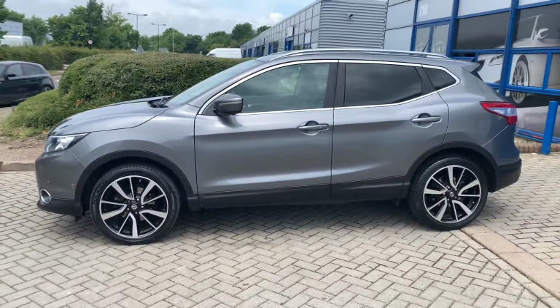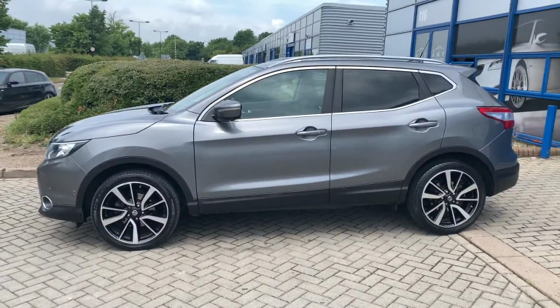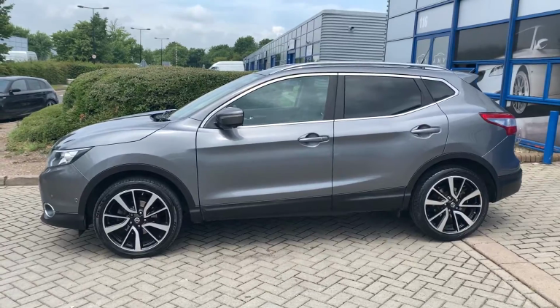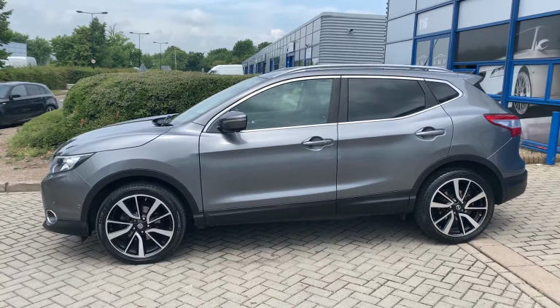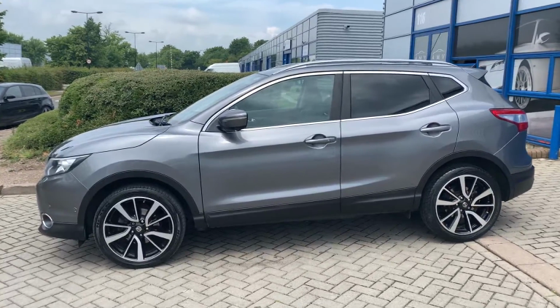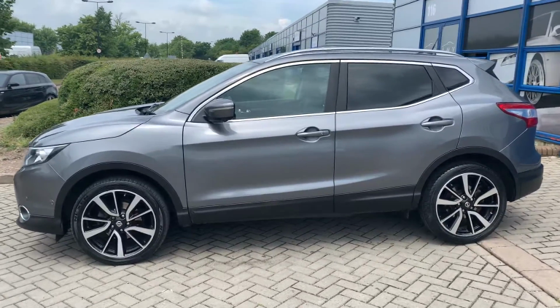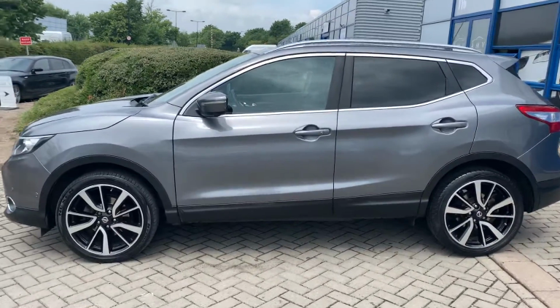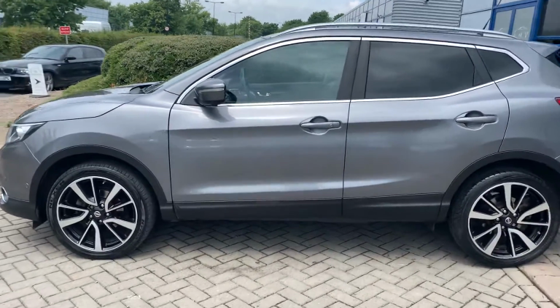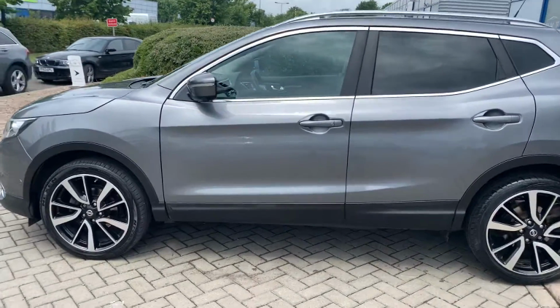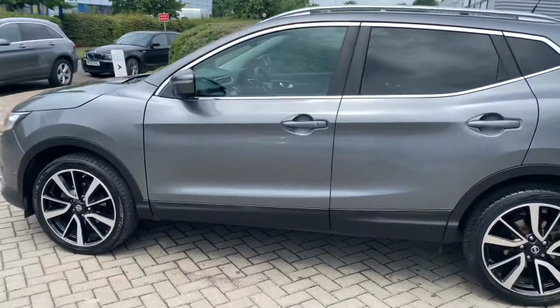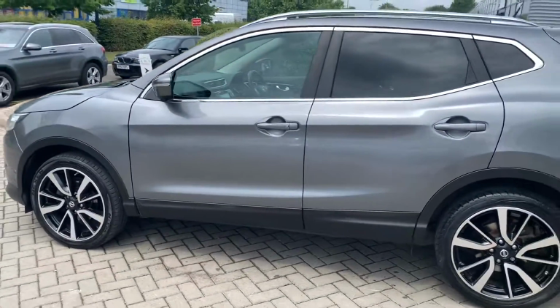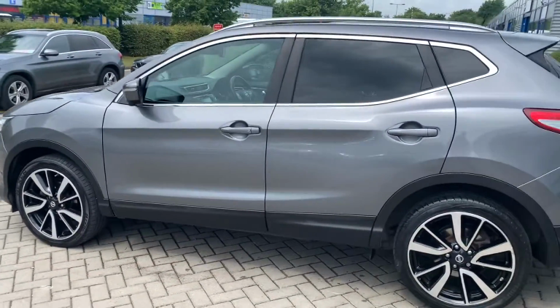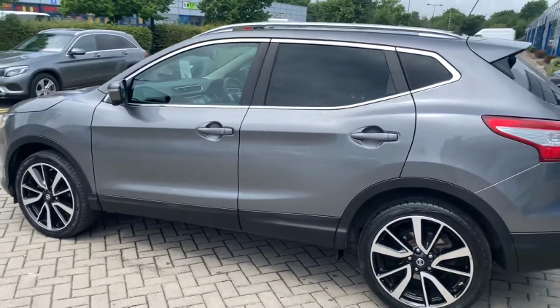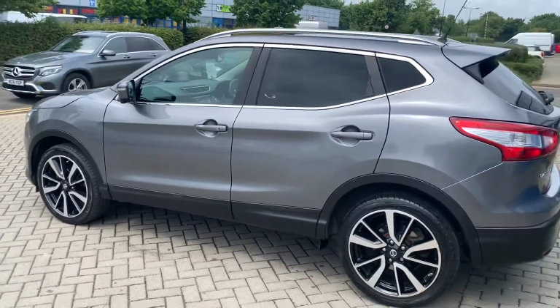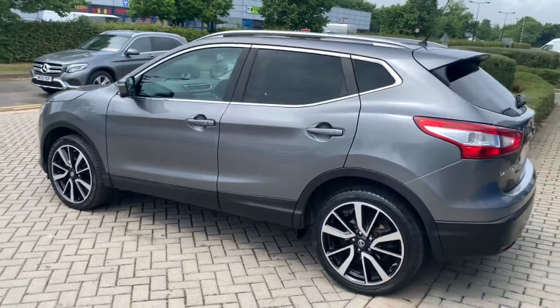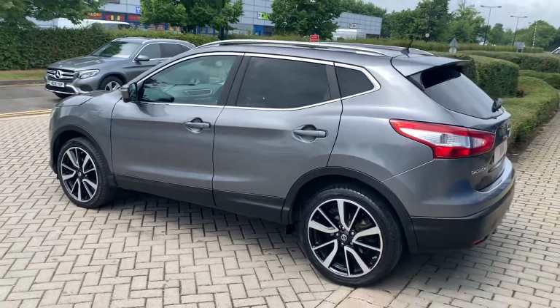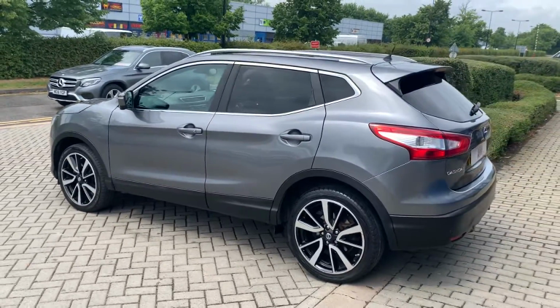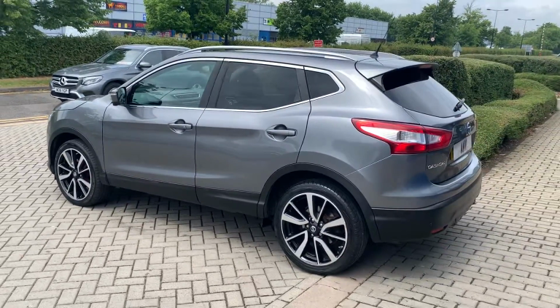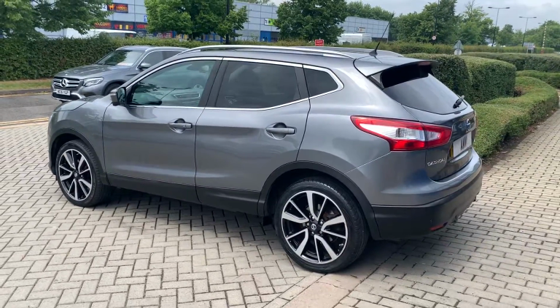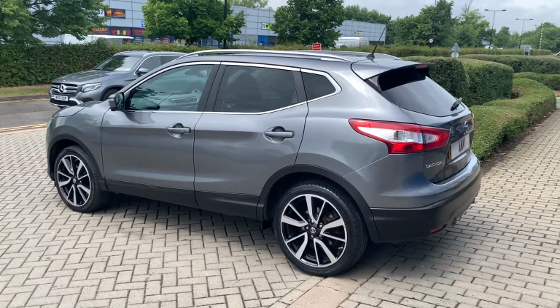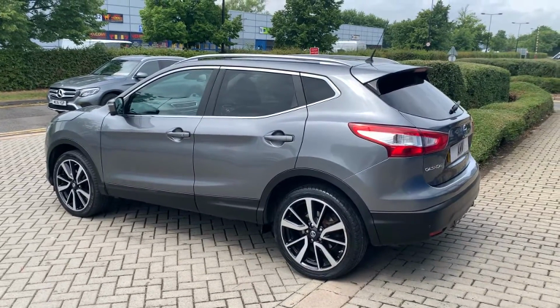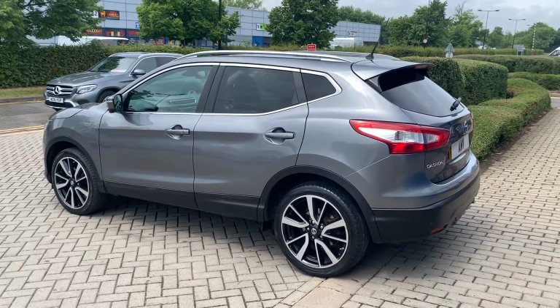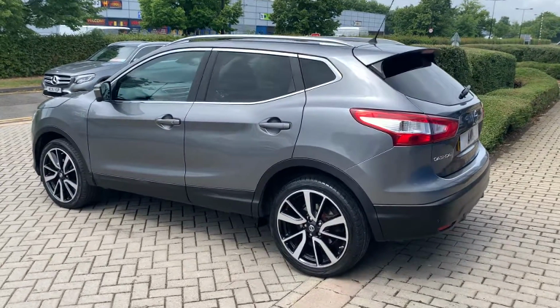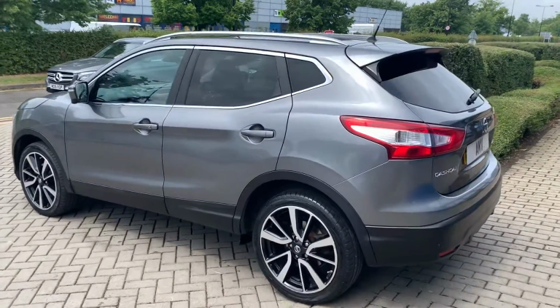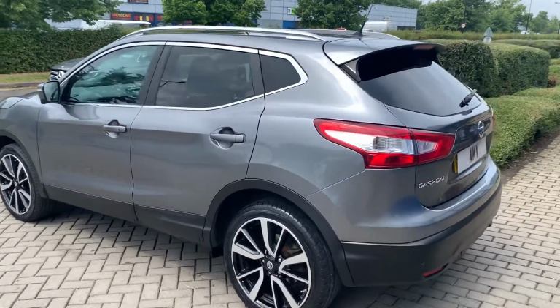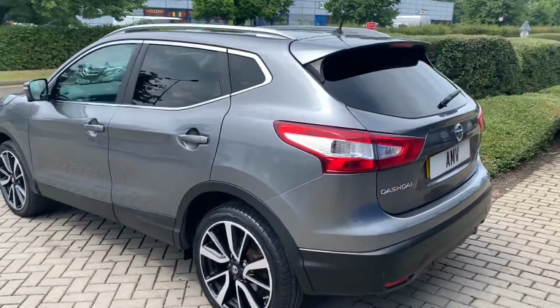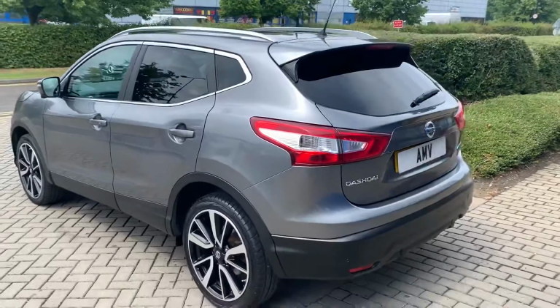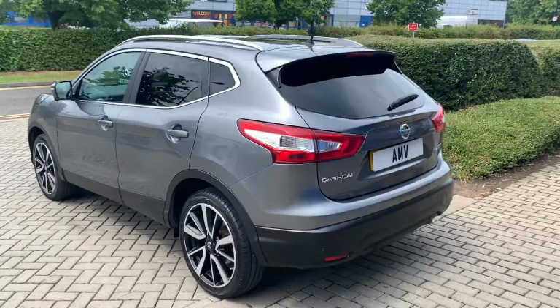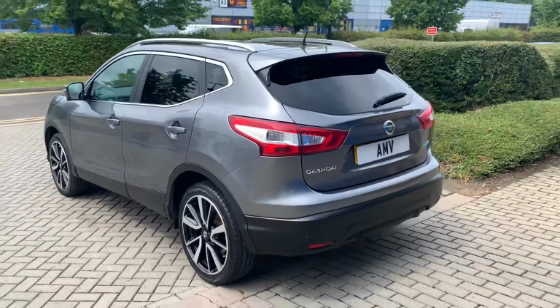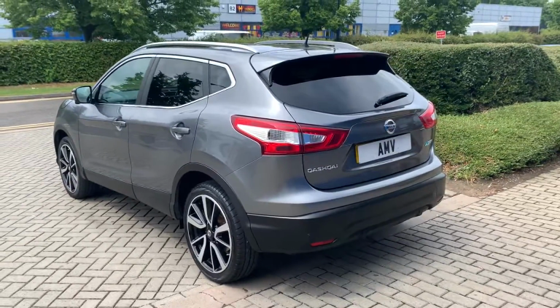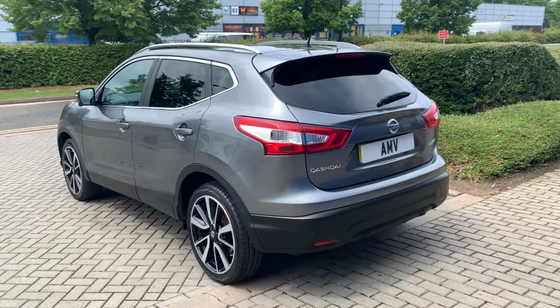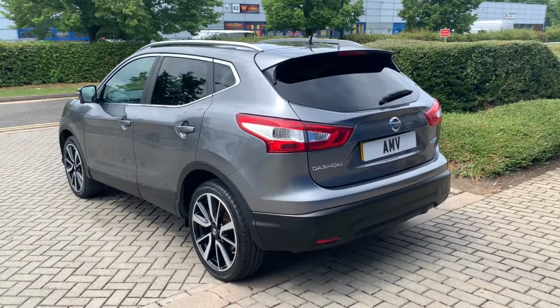It's got park sensors, reverse camera, top view camera, and obviously air conditioning. It's in really nice order. I know the previous owner very well and he's had it a few years.